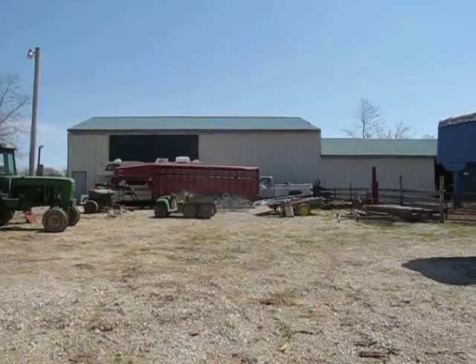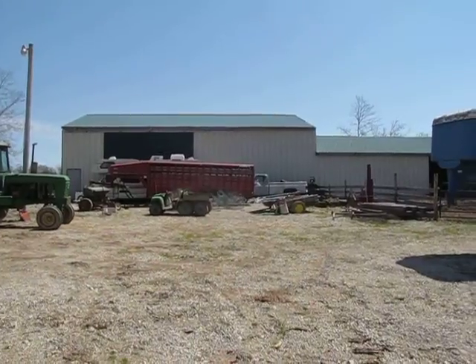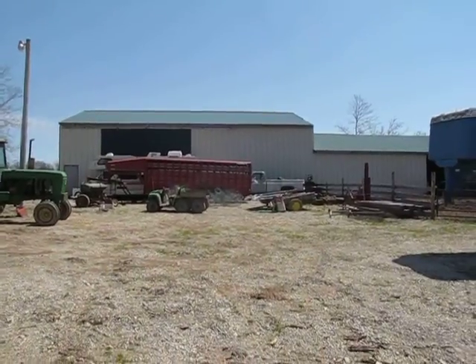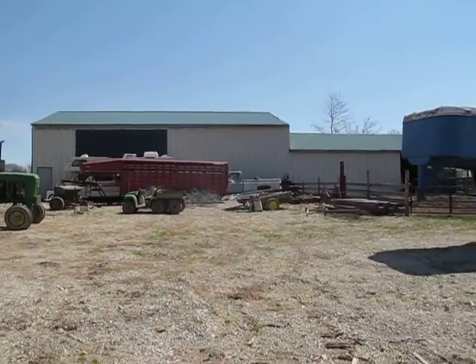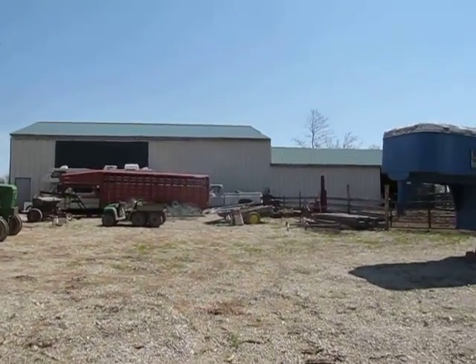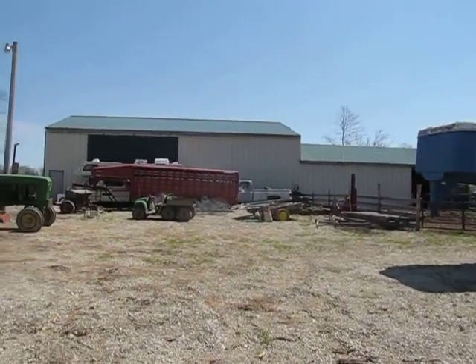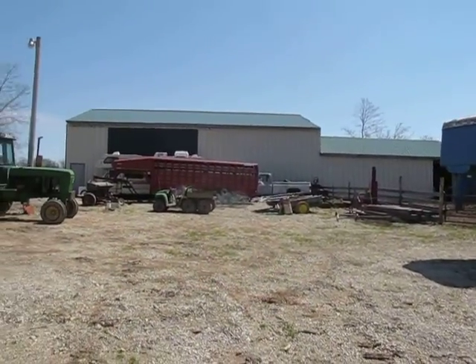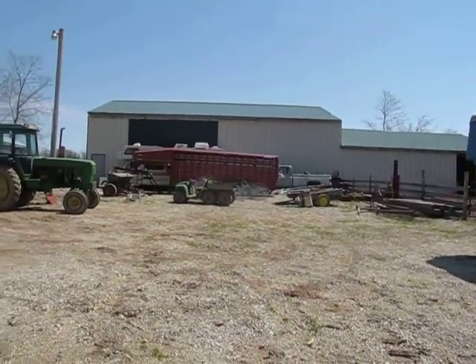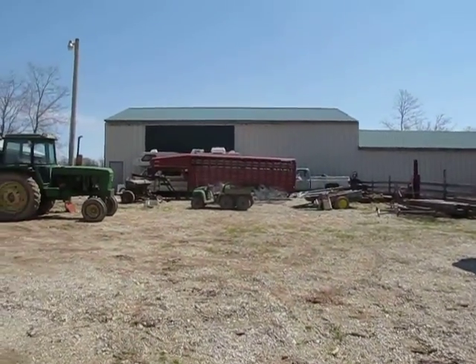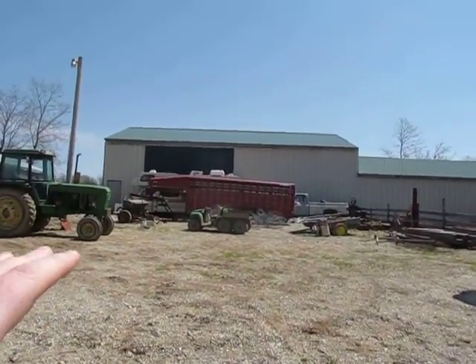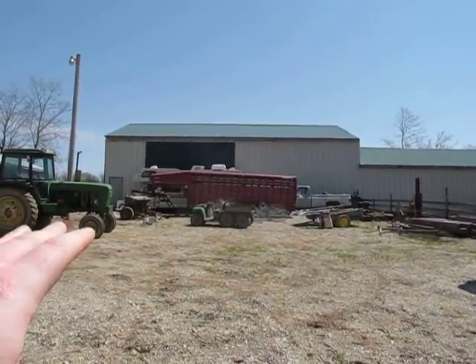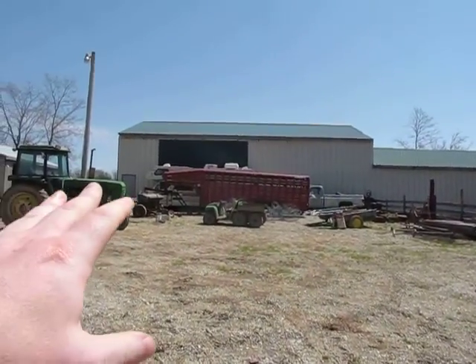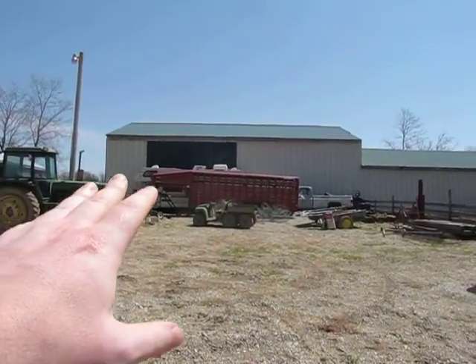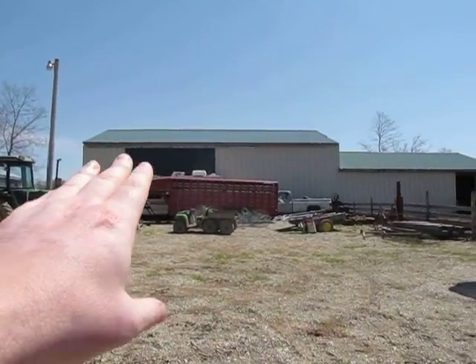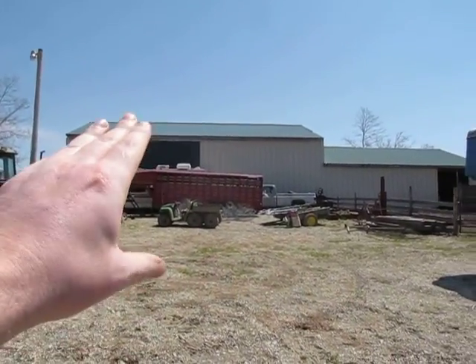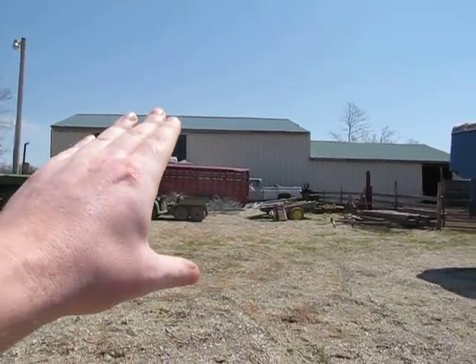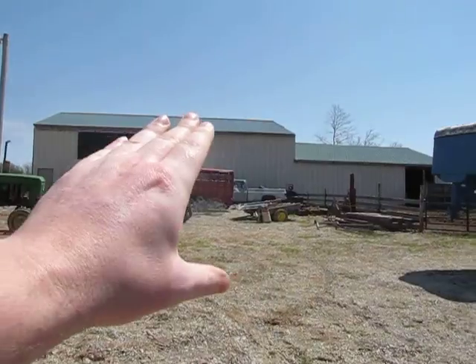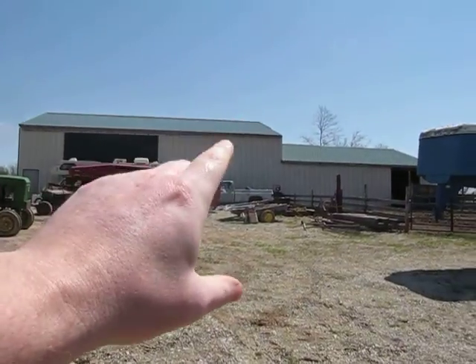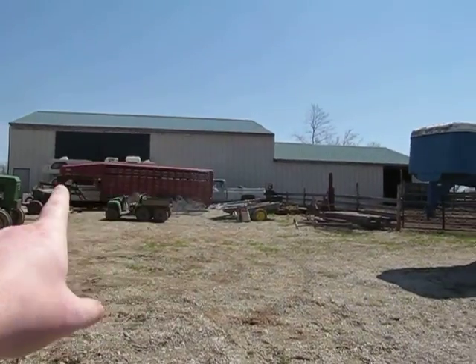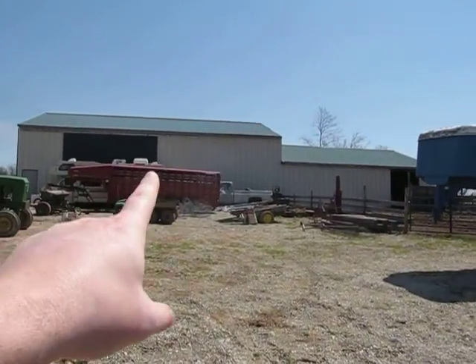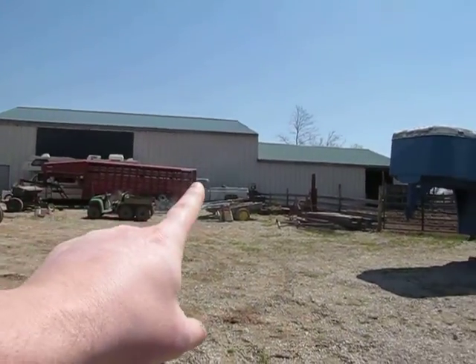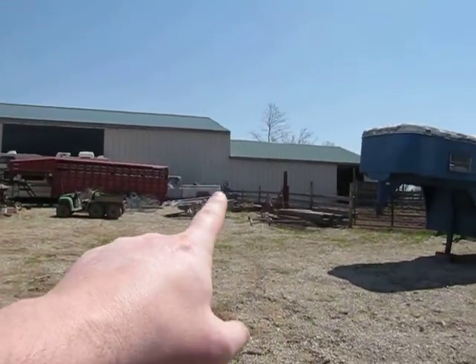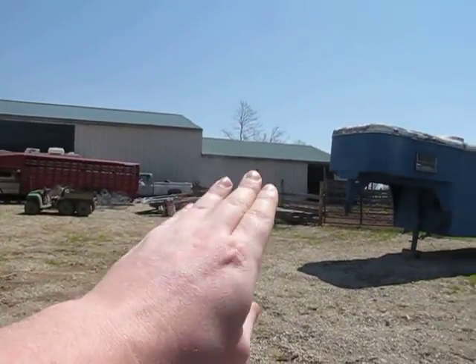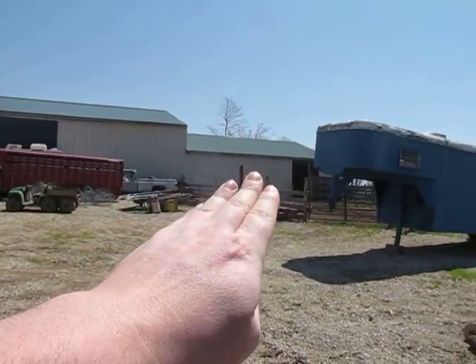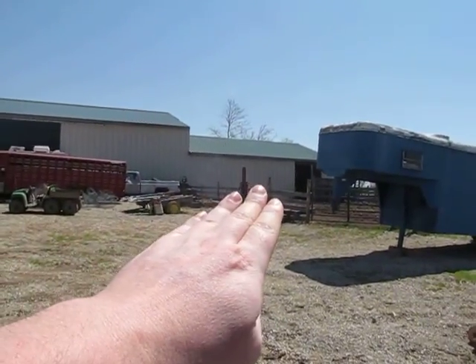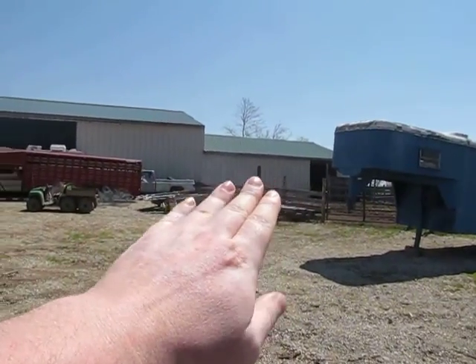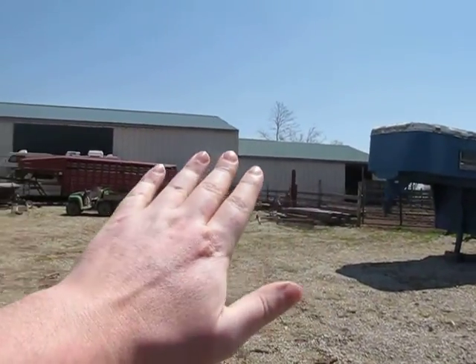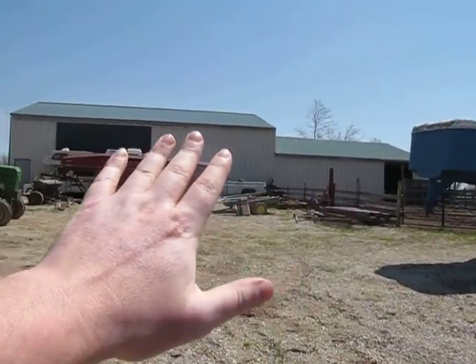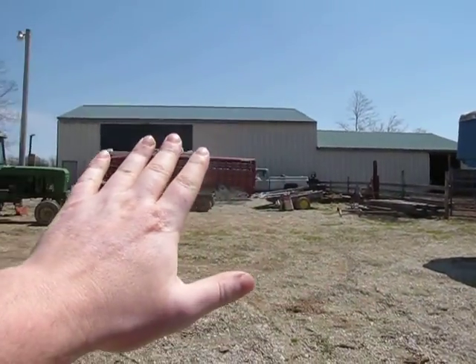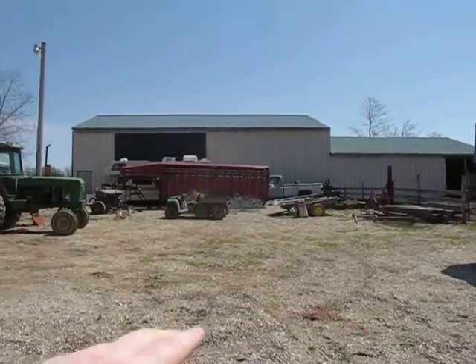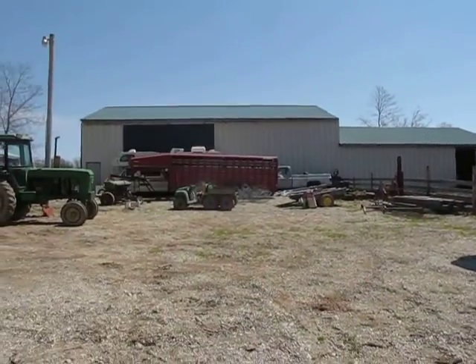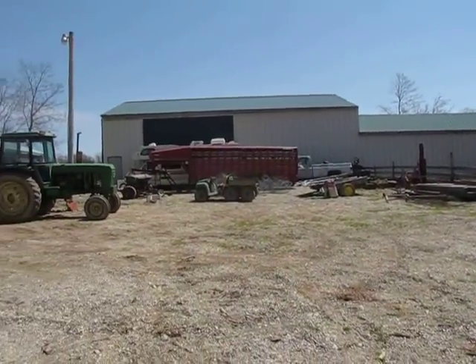I wanted to give you another perspective of how large this barn is. You can see how high the ceilings are, and then all the way over here — this is where the animals would be, and this is where you put your equipment.